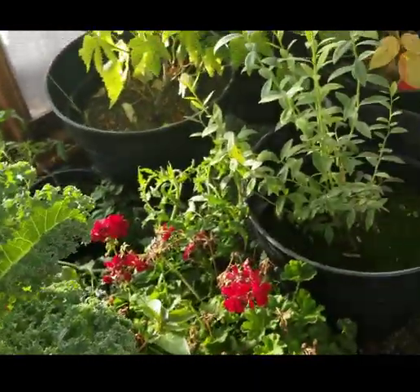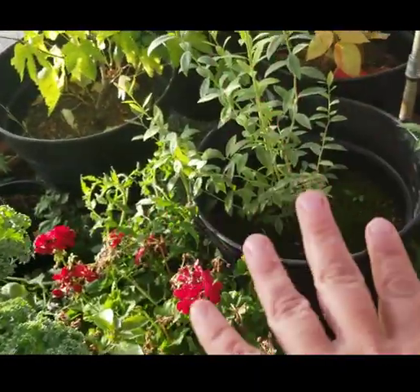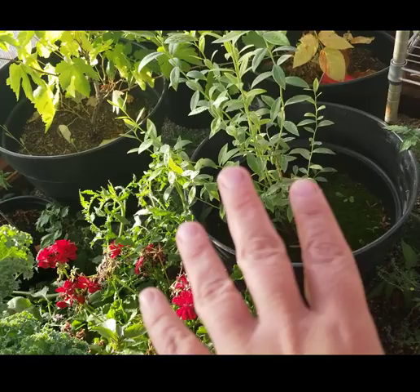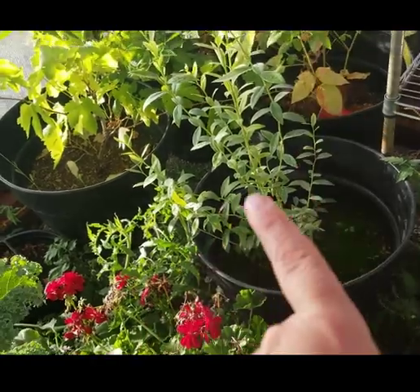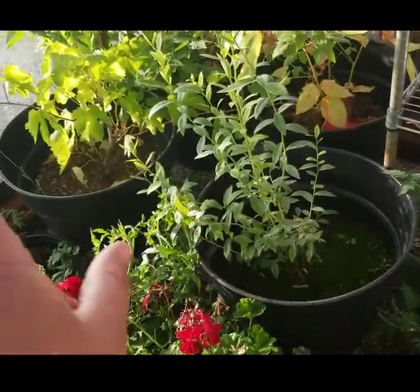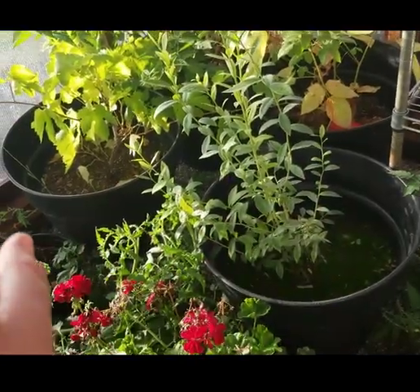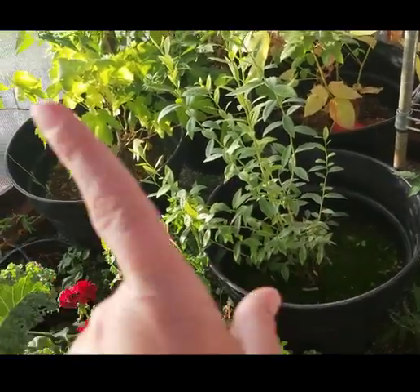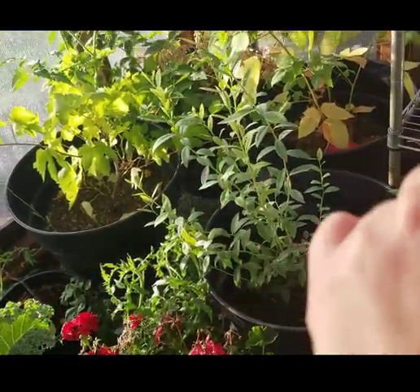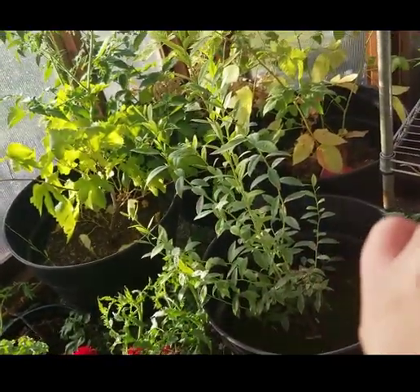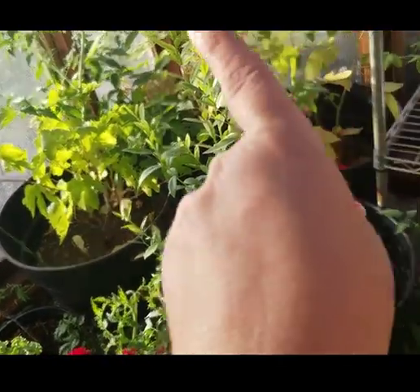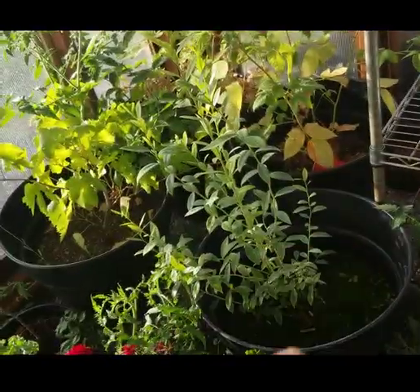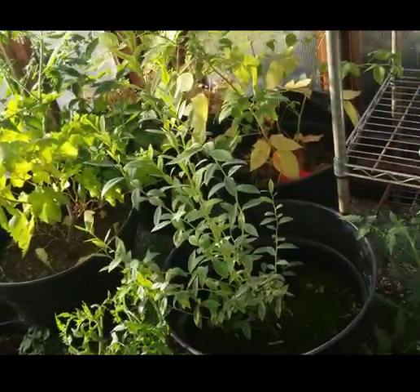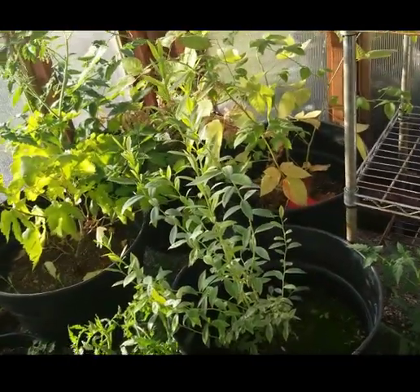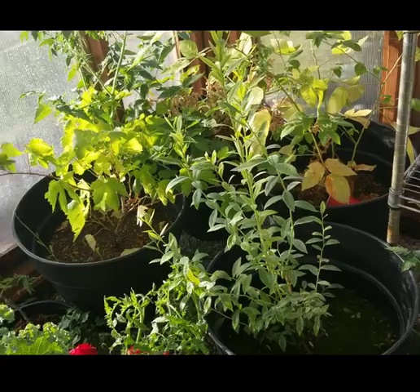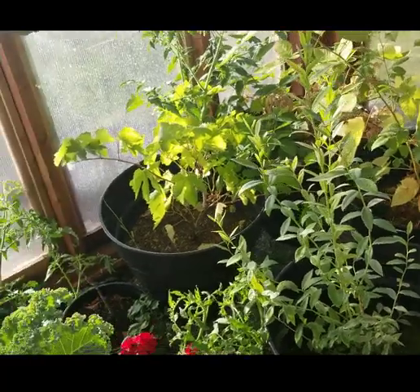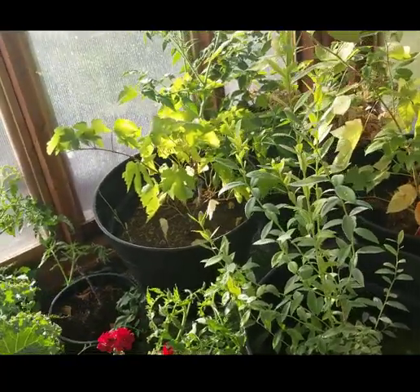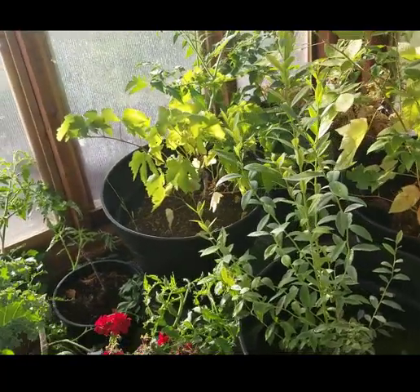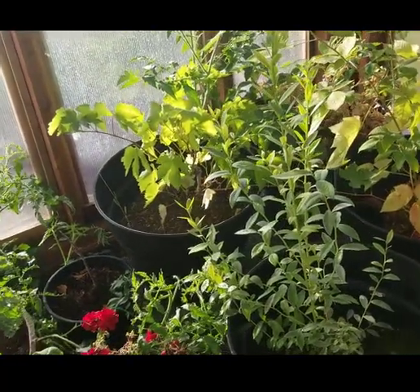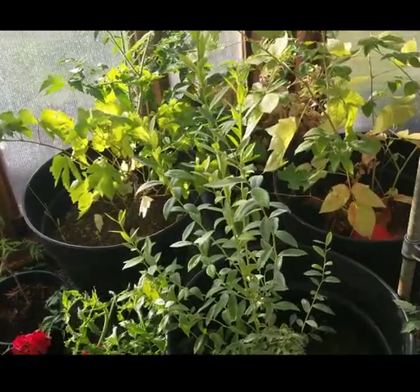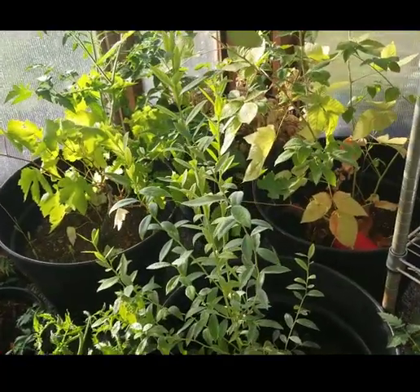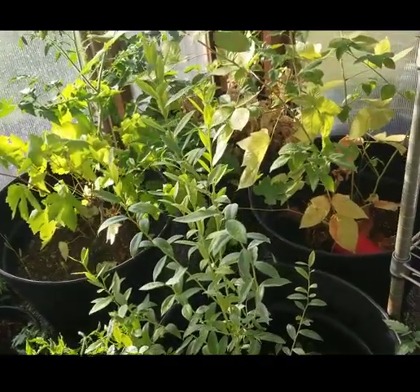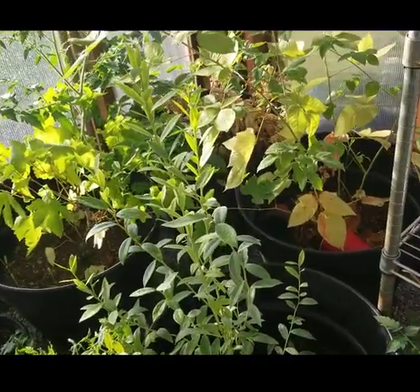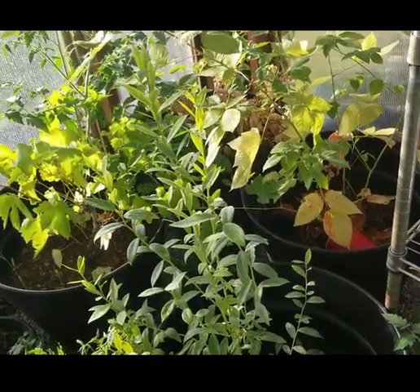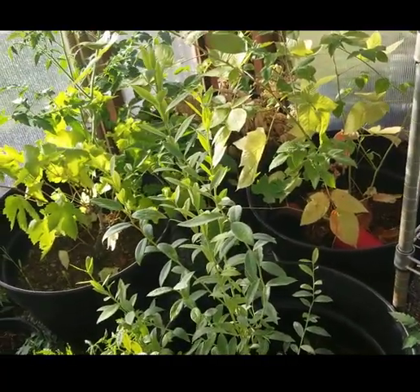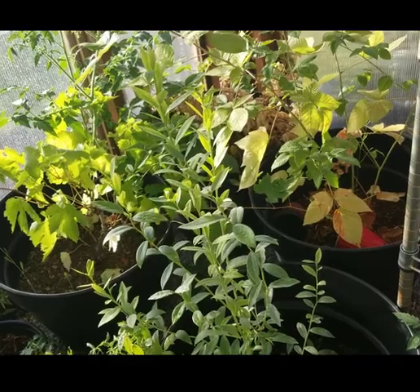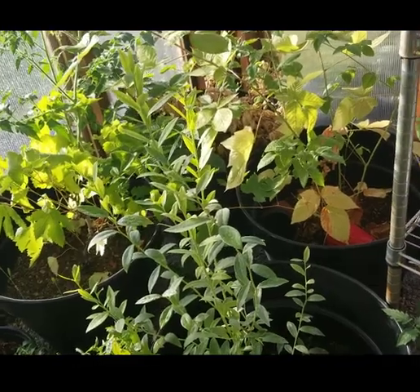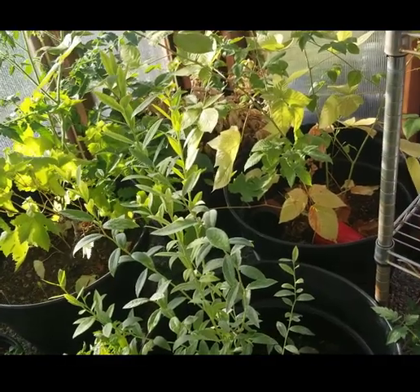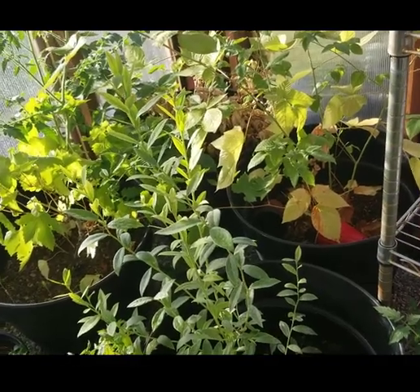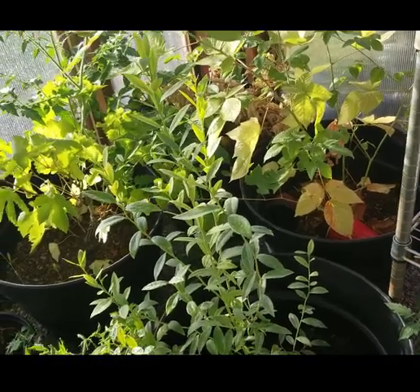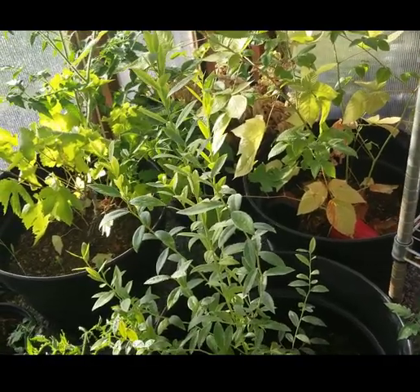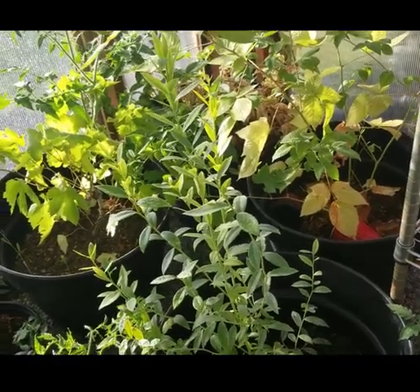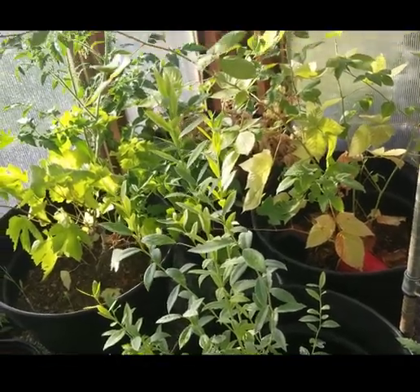I still have to do something with the blueberries, the grapevine, blackberries, and raspberries in here. It's a little late in the season to take them out, so they'll probably stay in here another season, and then next spring we'll bring them outside and plant them in the ground.